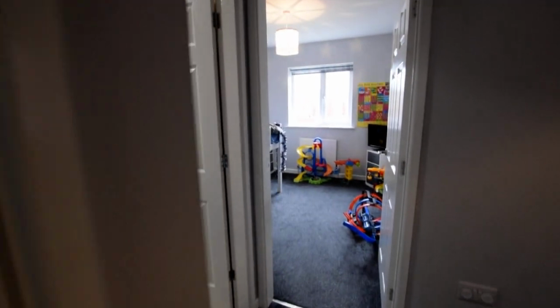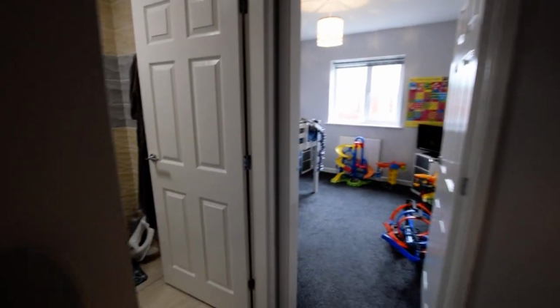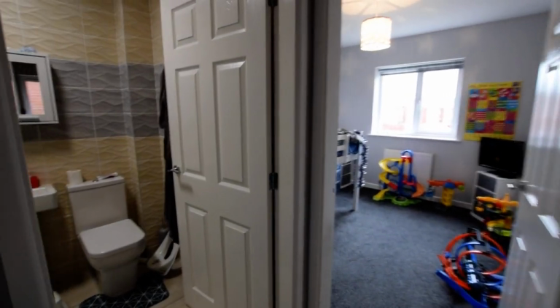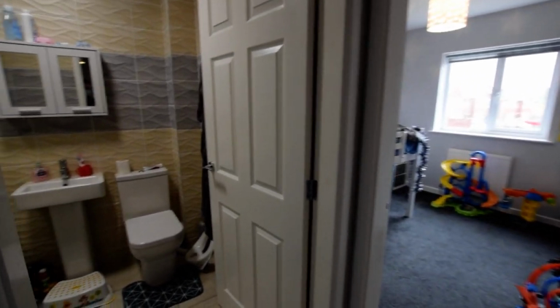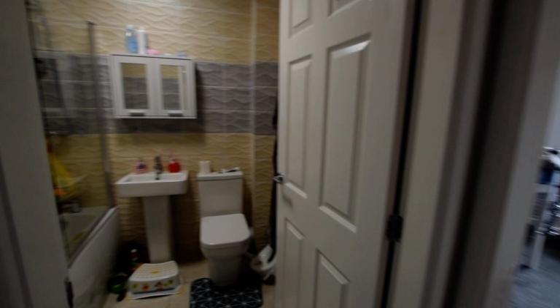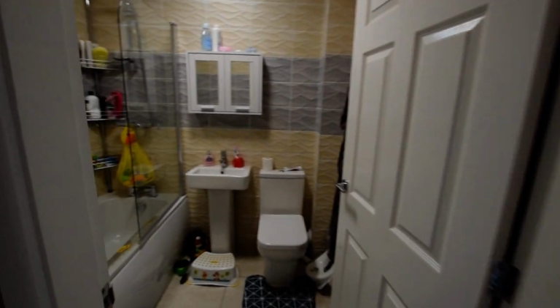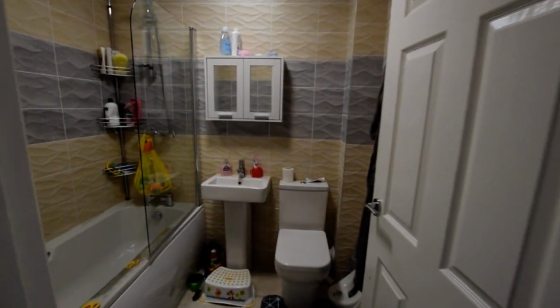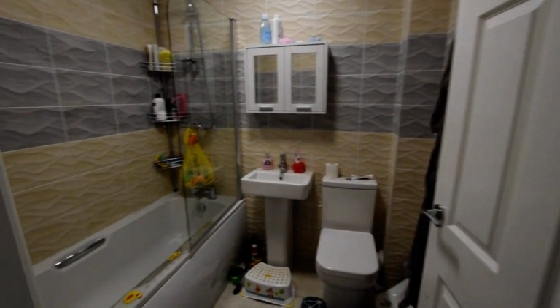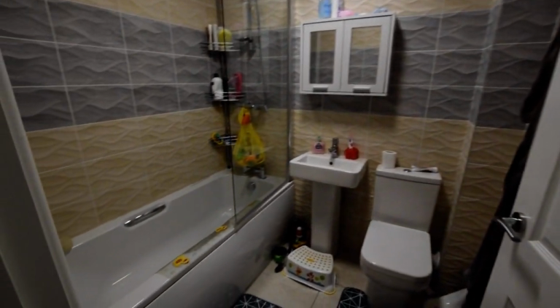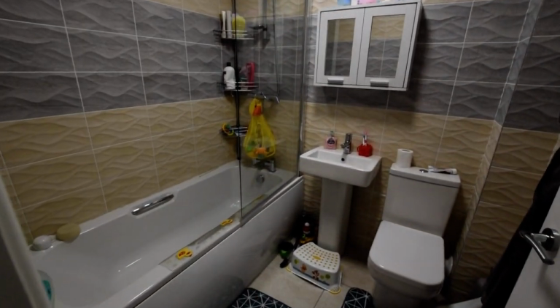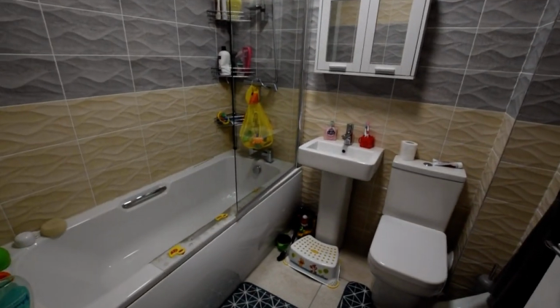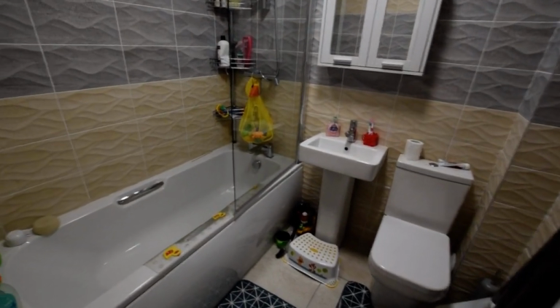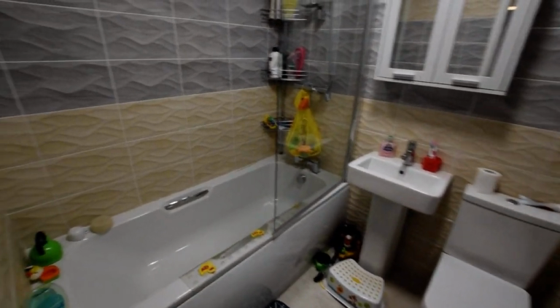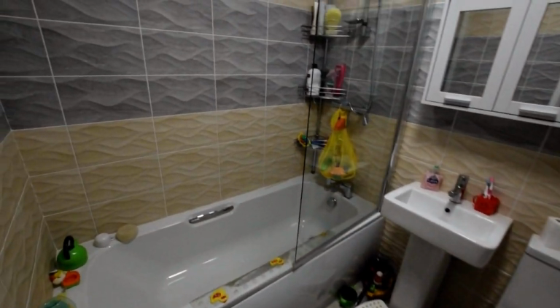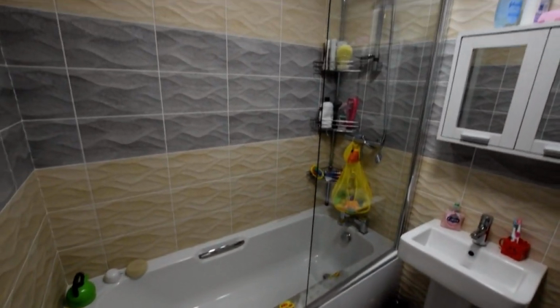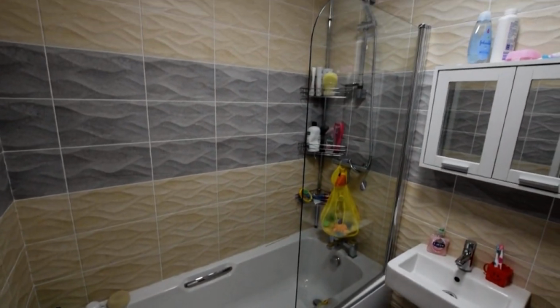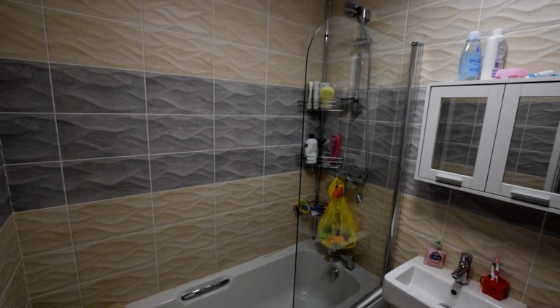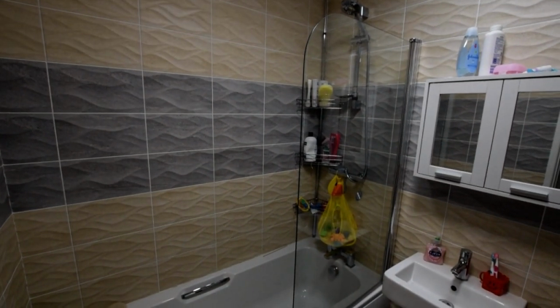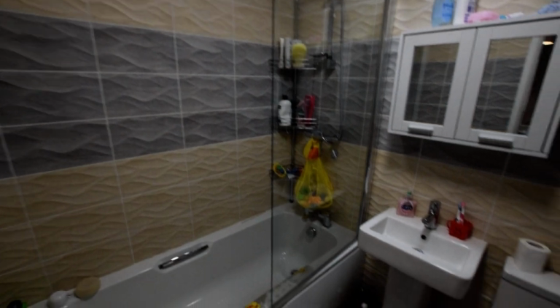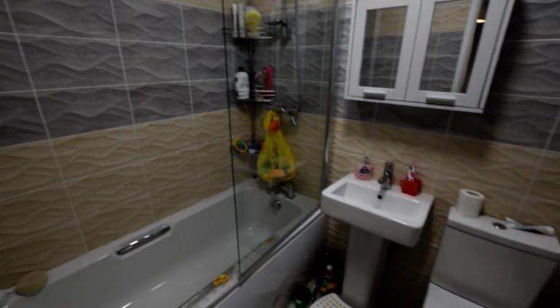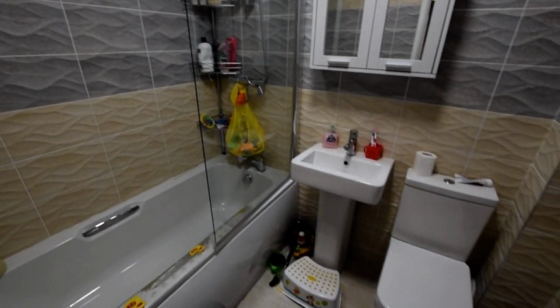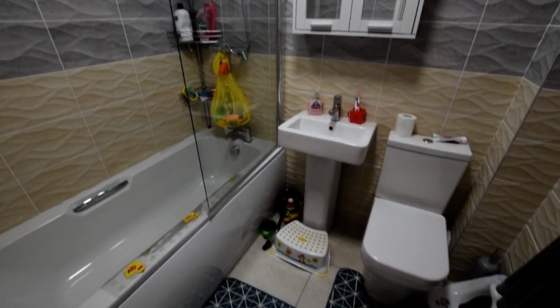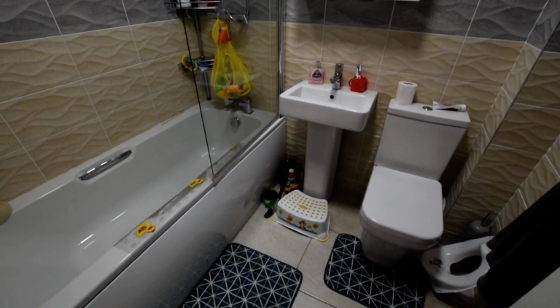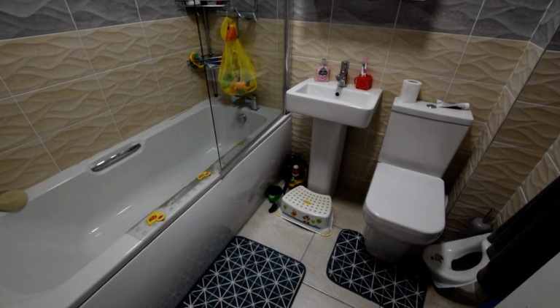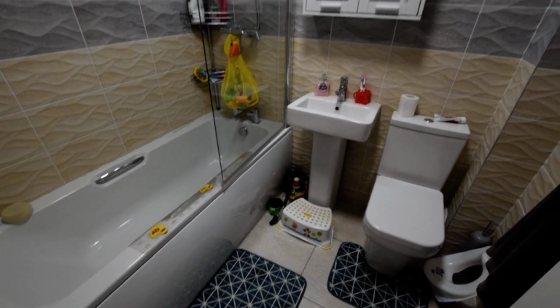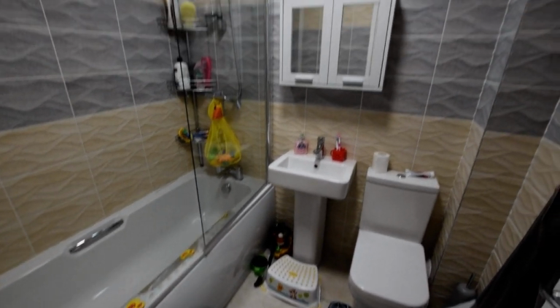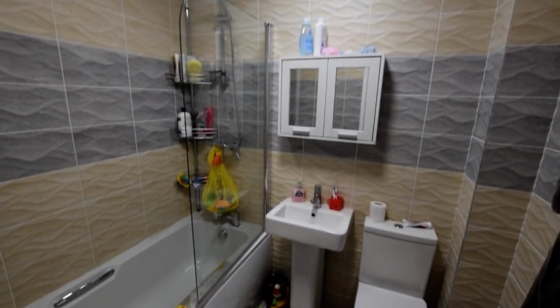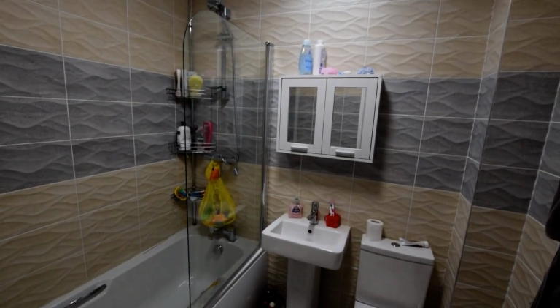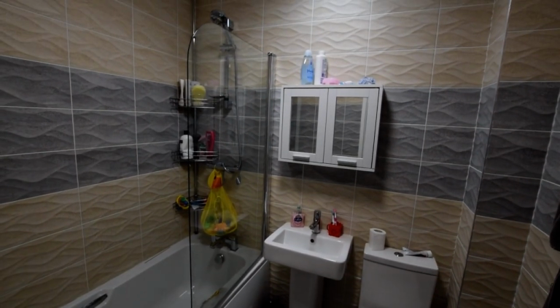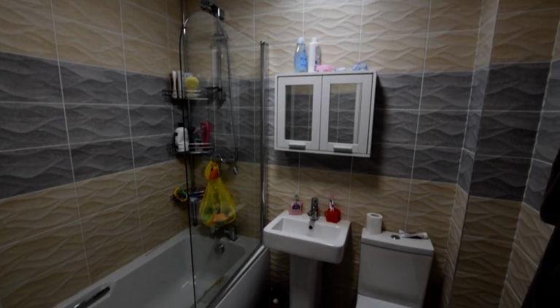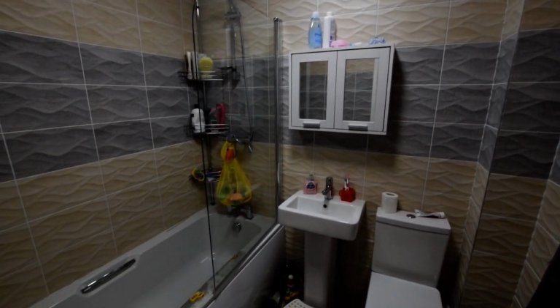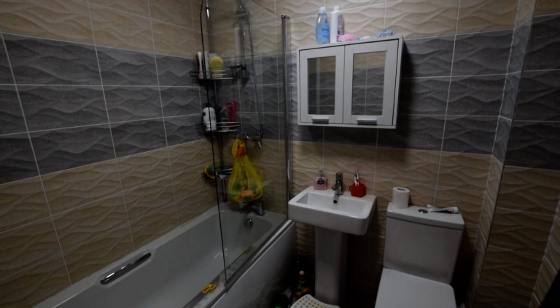Then we have the family bathroom — bath with shower over. All tiled, all done nicely.